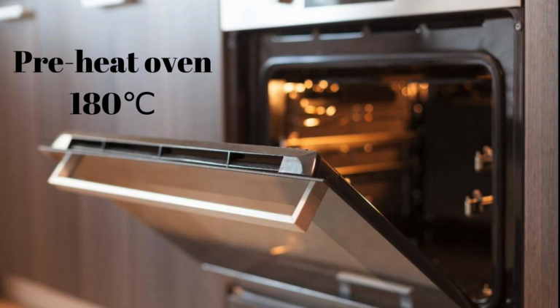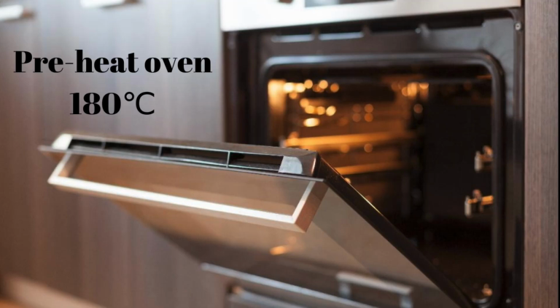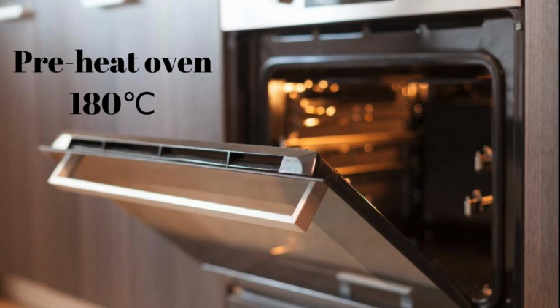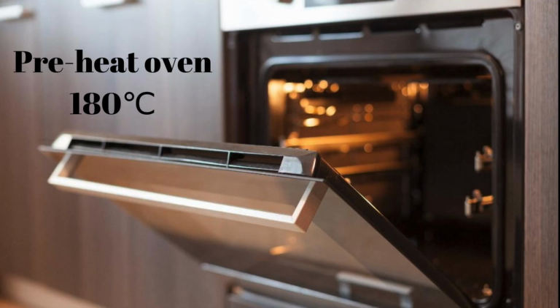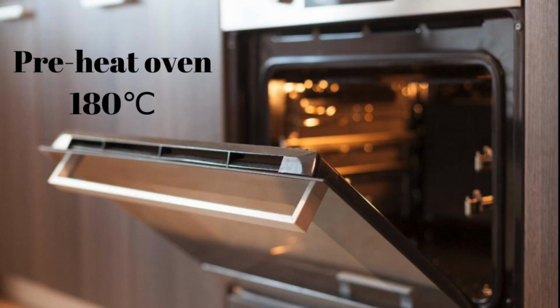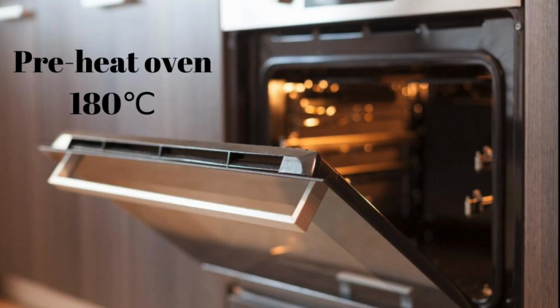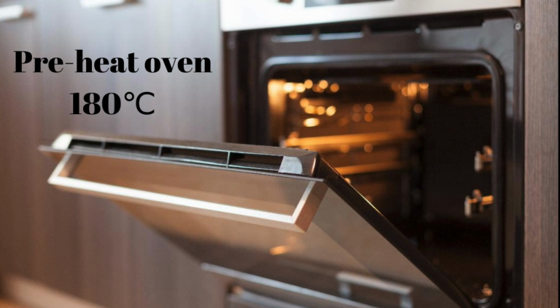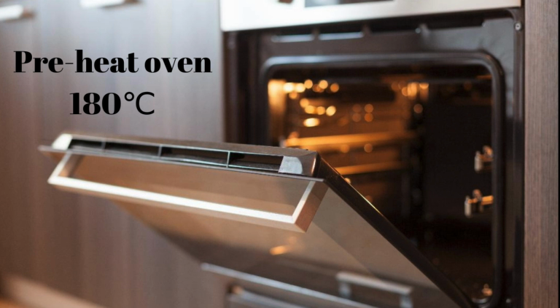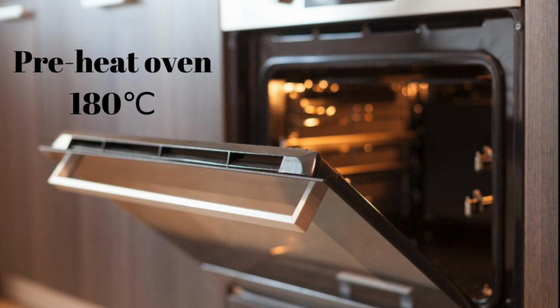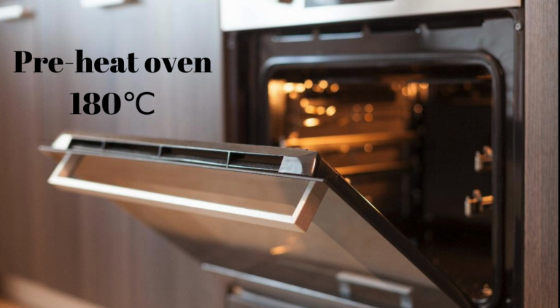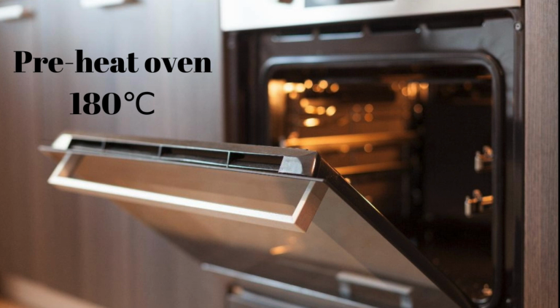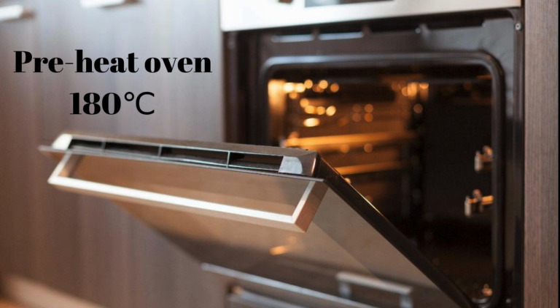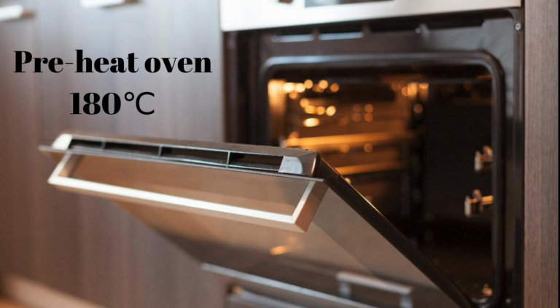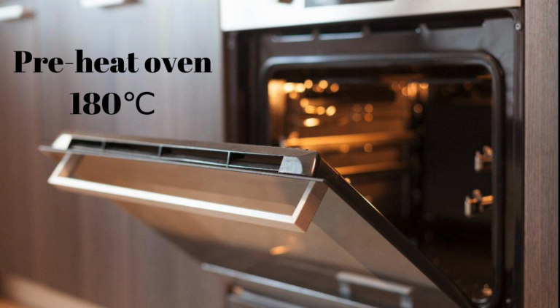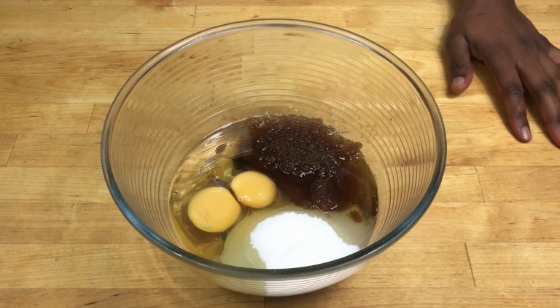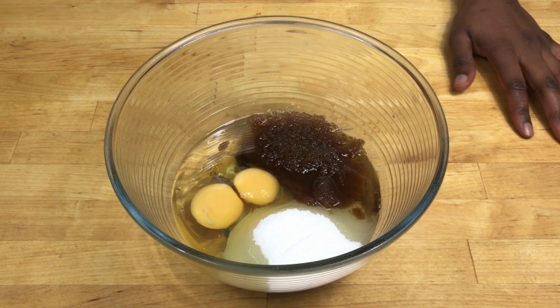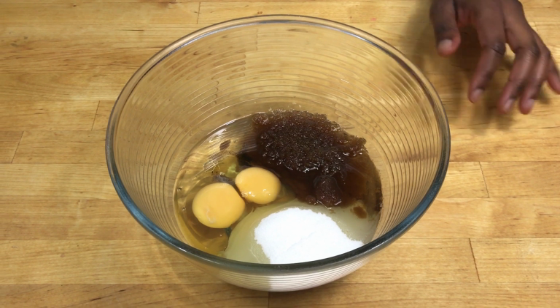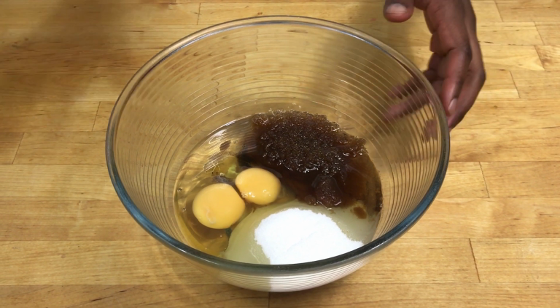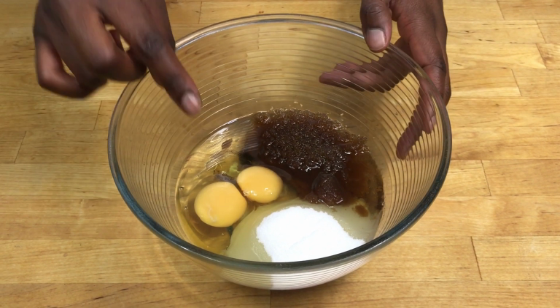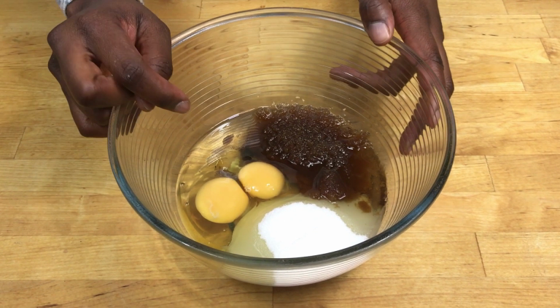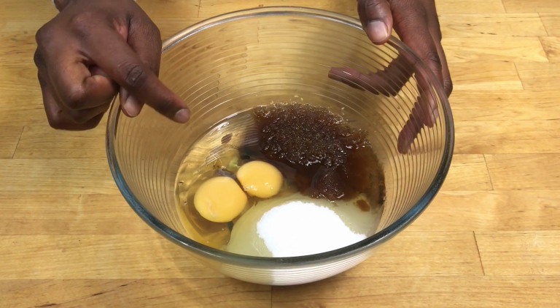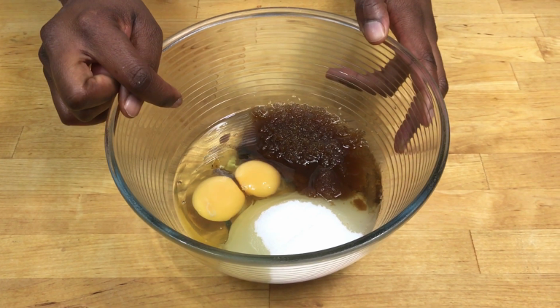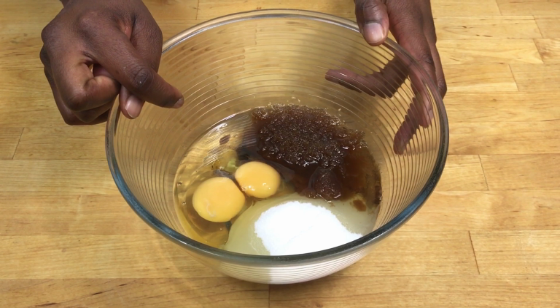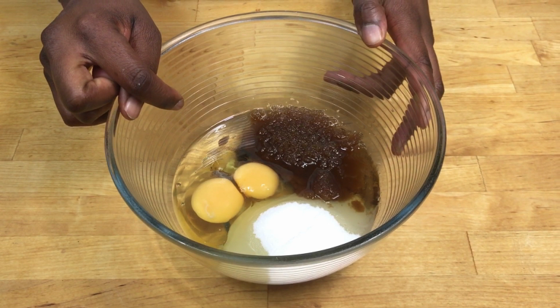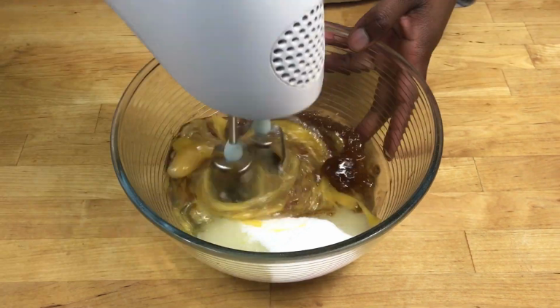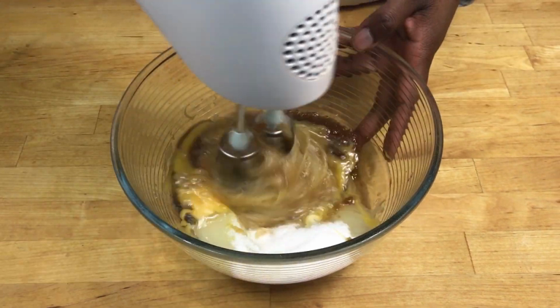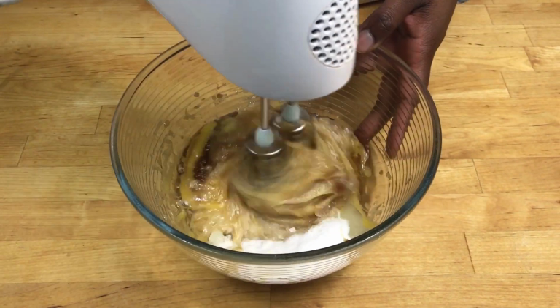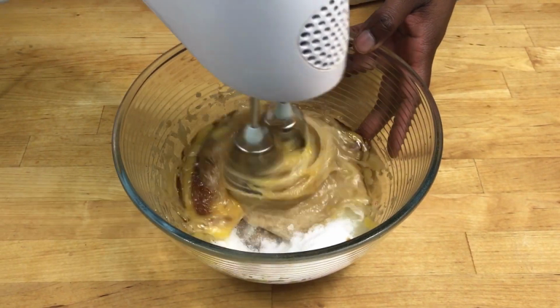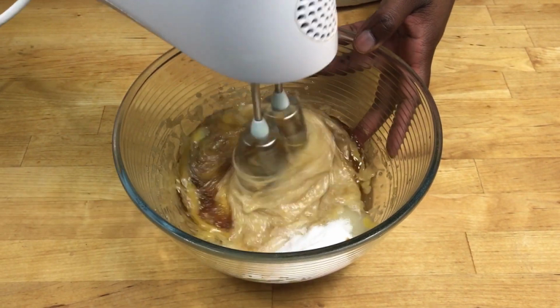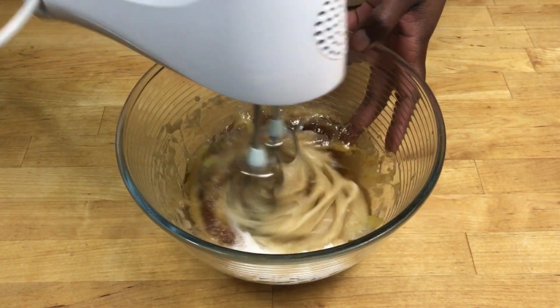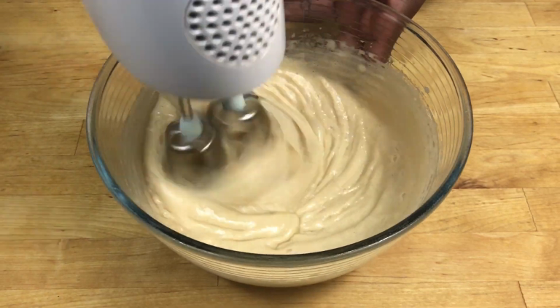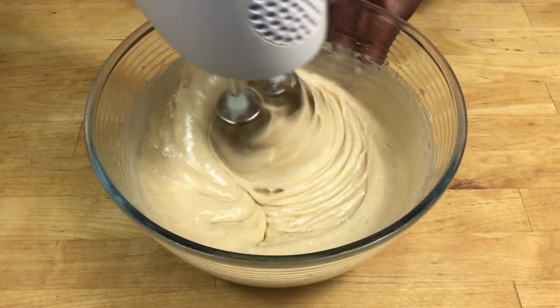Start off by preheating your oven to 180 degrees Celsius. Put some oil, sugar and eggs in a bowl and whisk this together until it's thick like this.